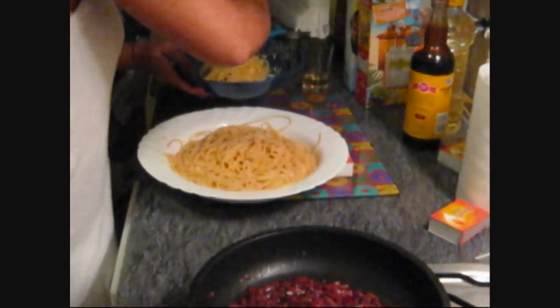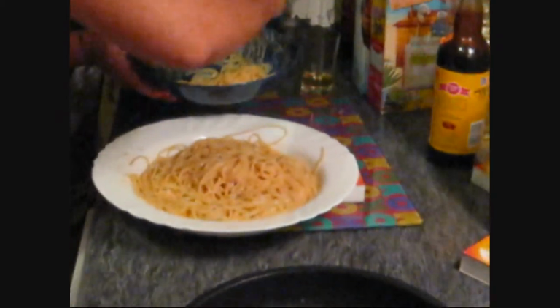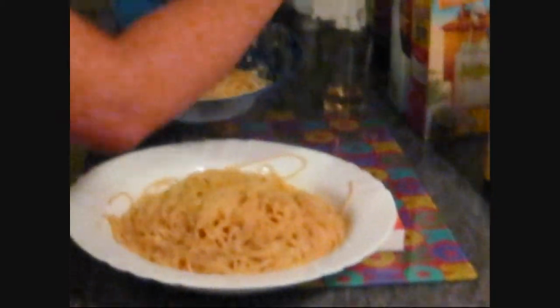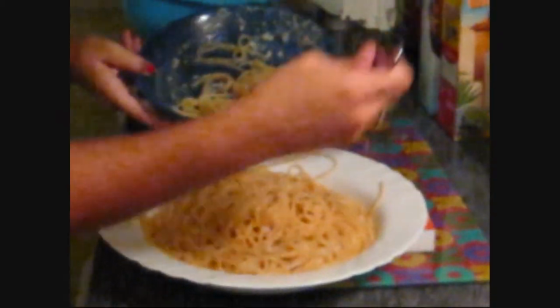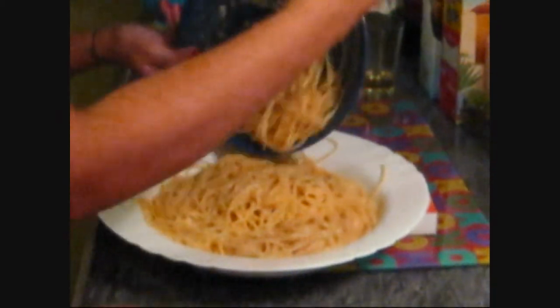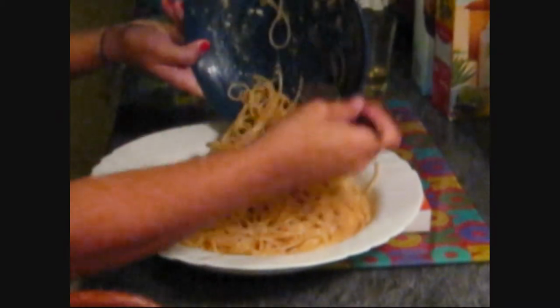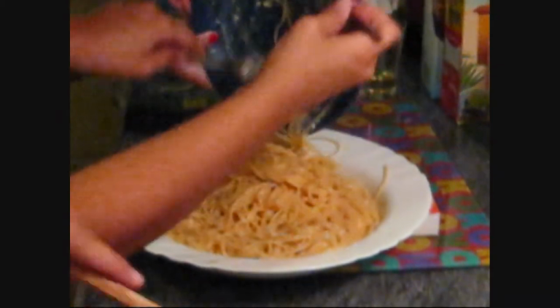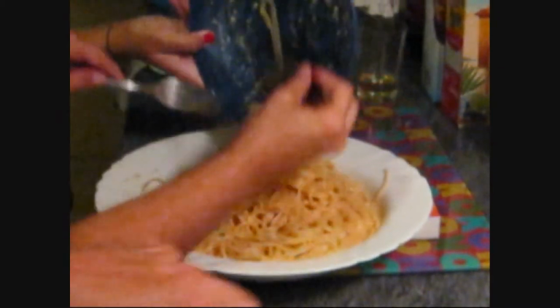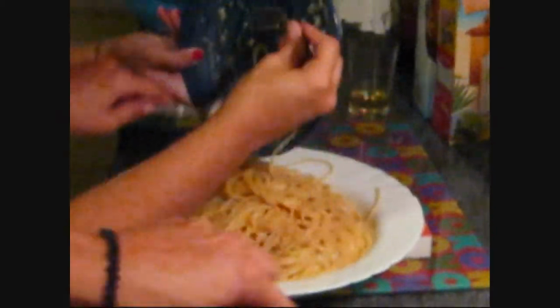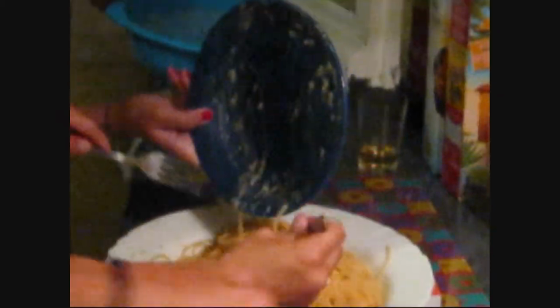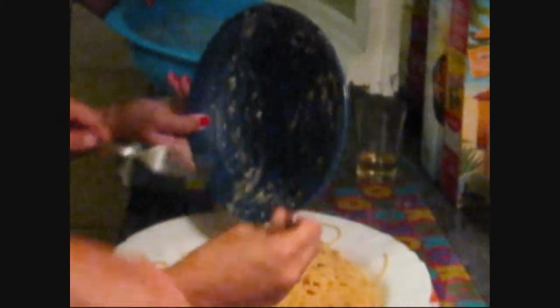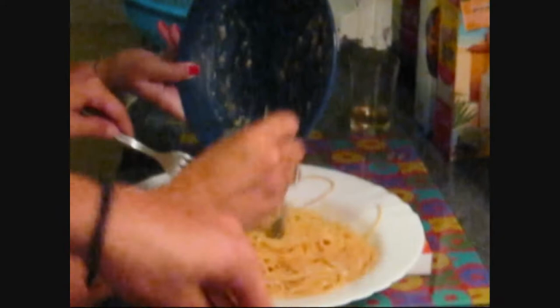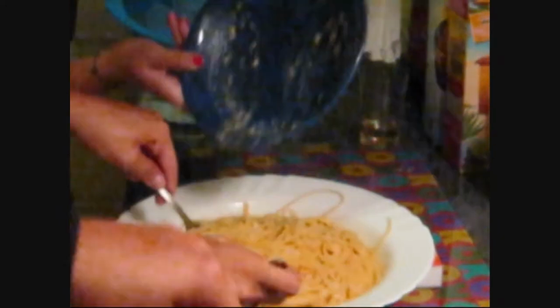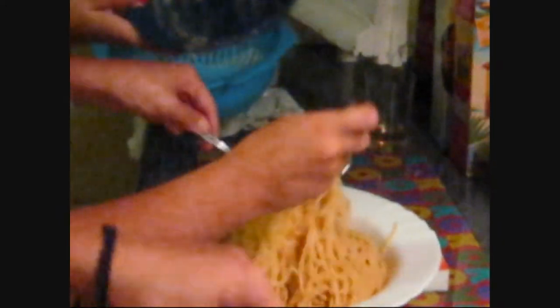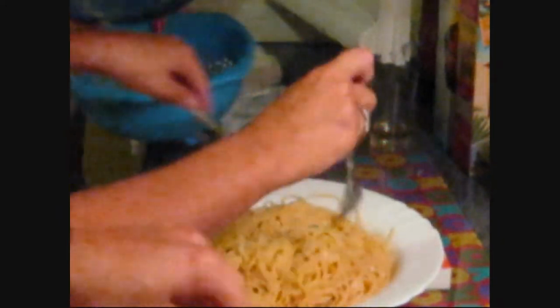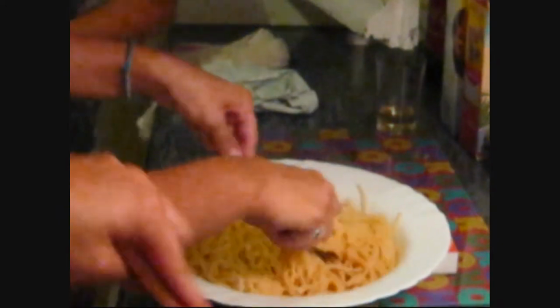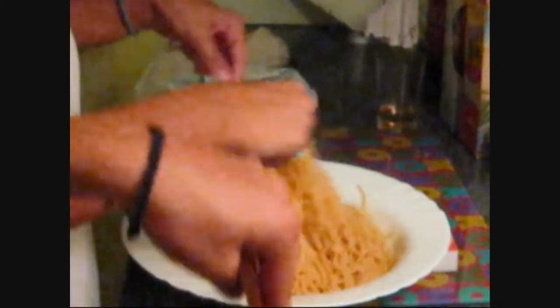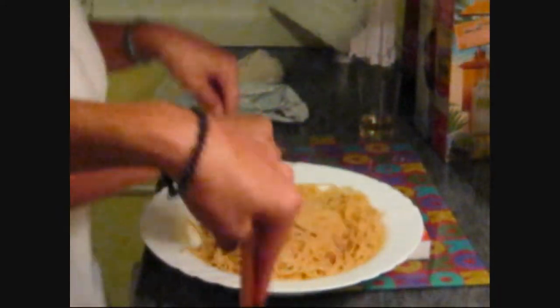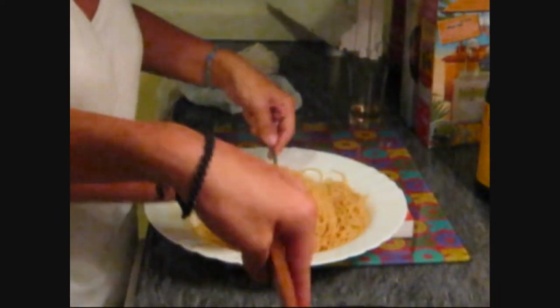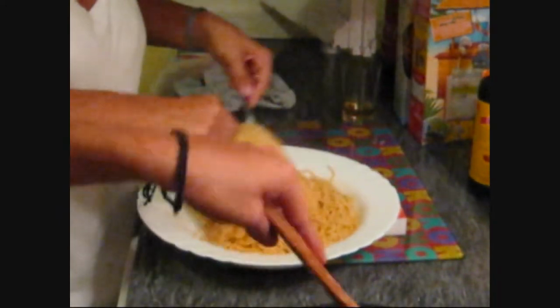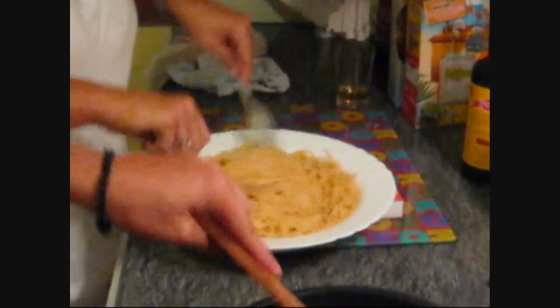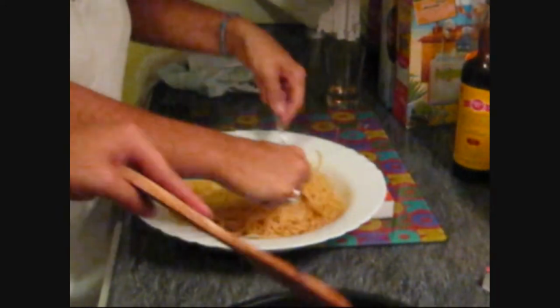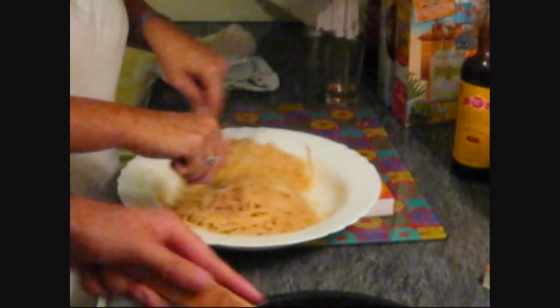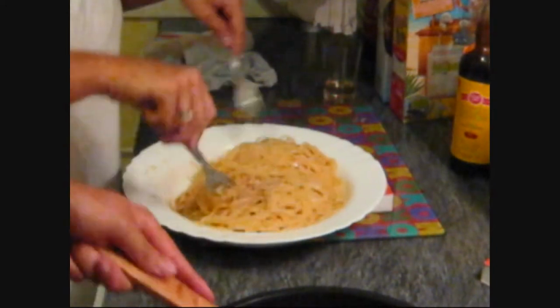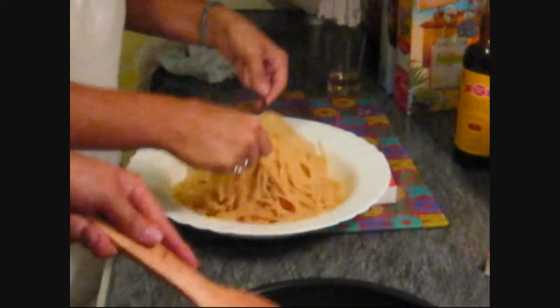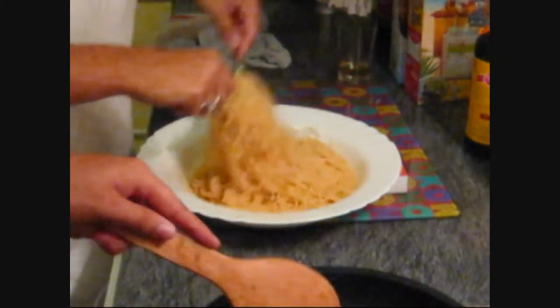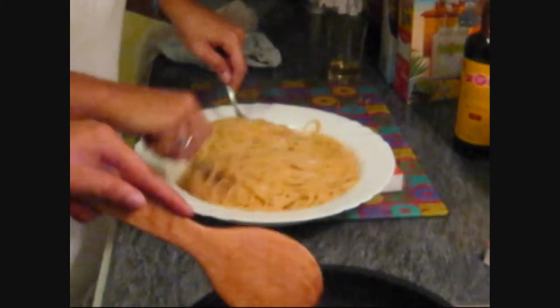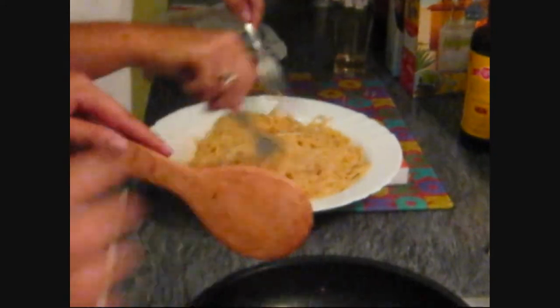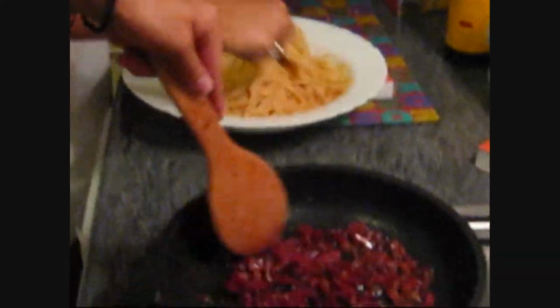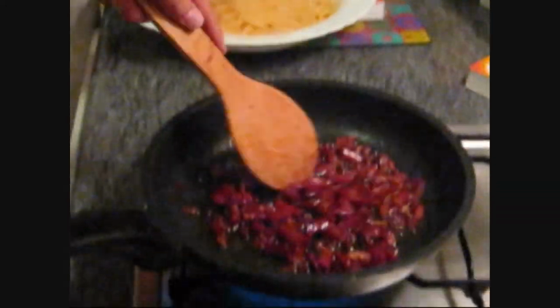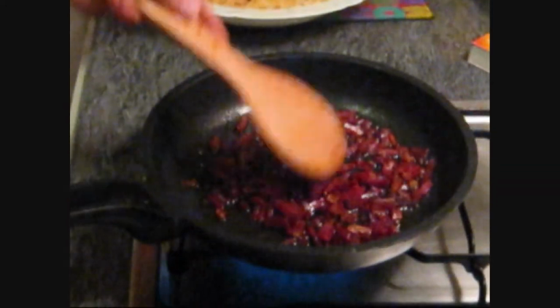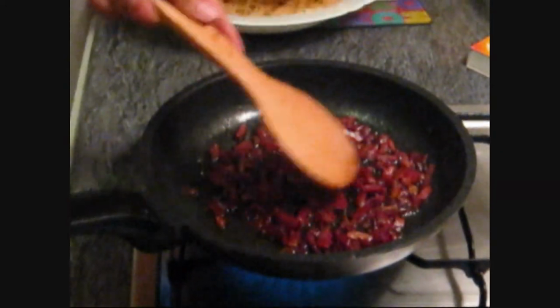Now we're mixing the pasta into the sauce. In the sauce there were eggs, parmesan, pepper, and salt. And we're going to add bacon to it.